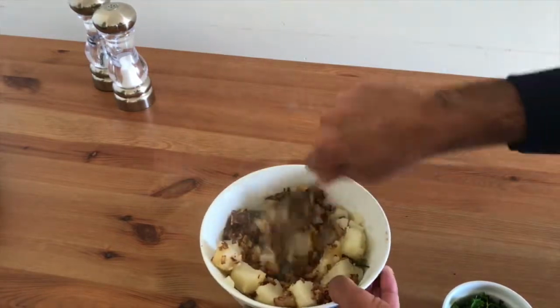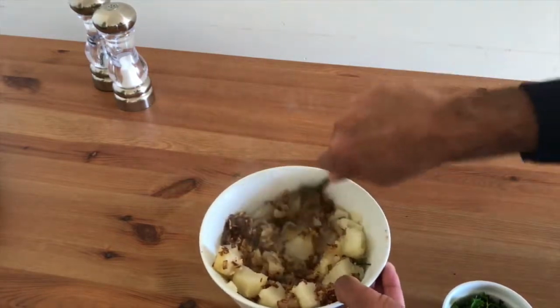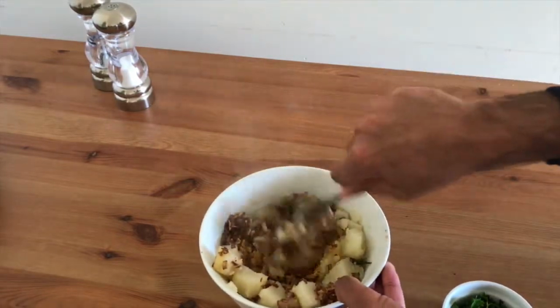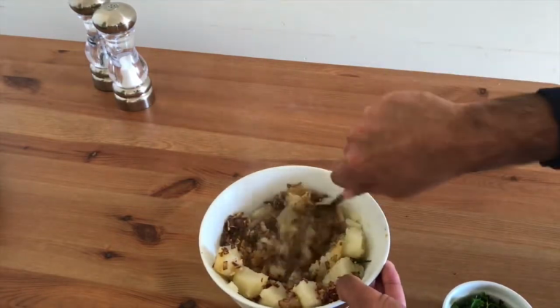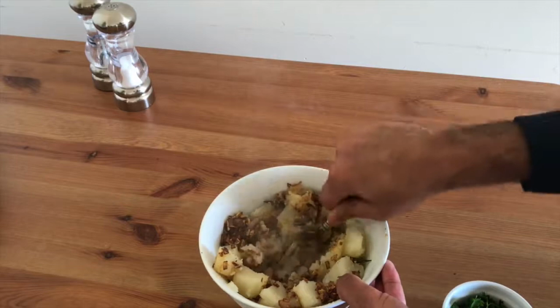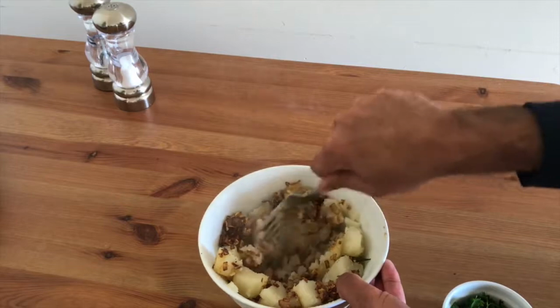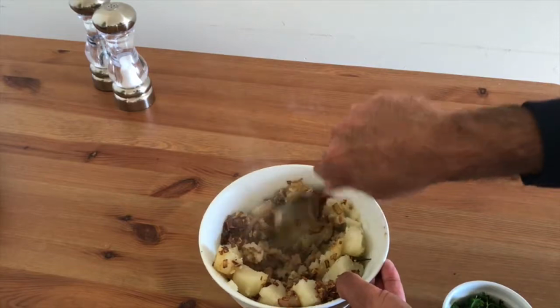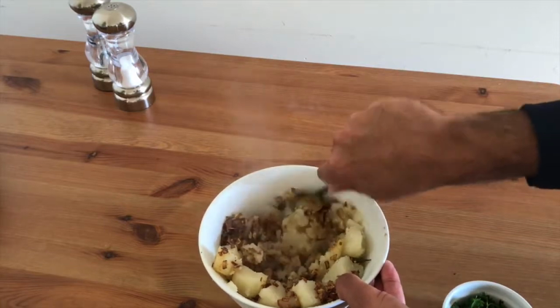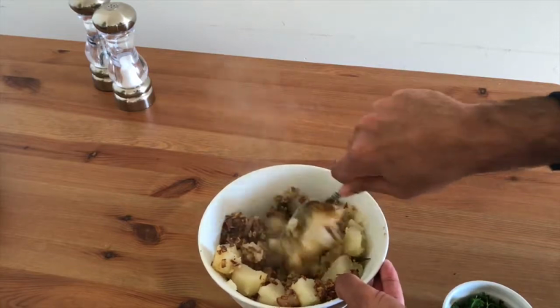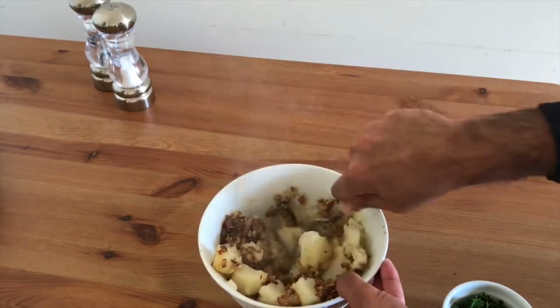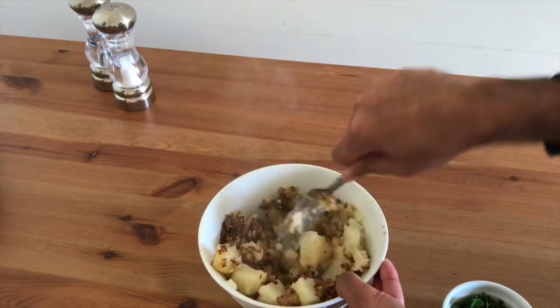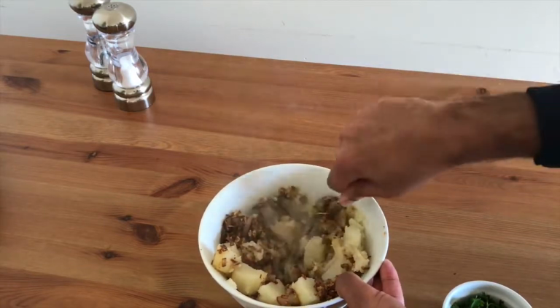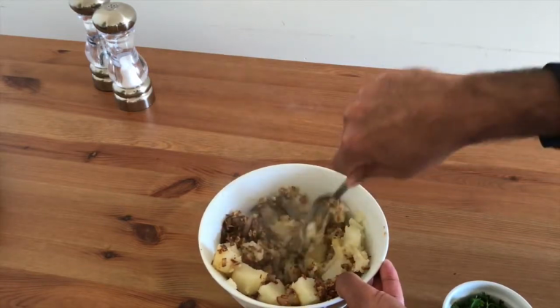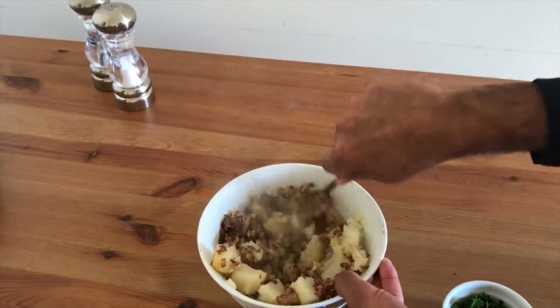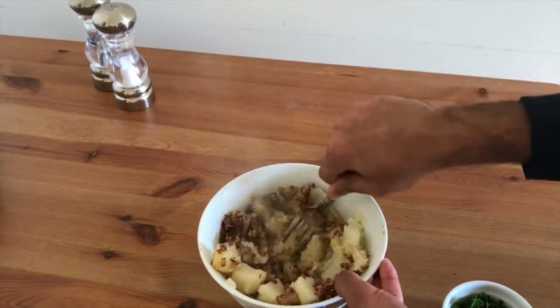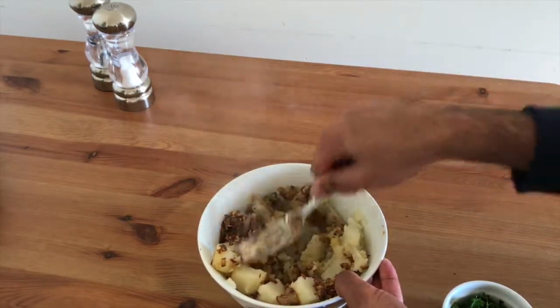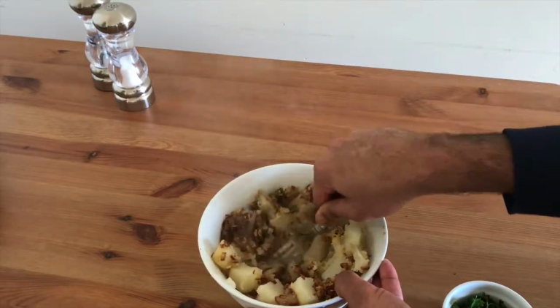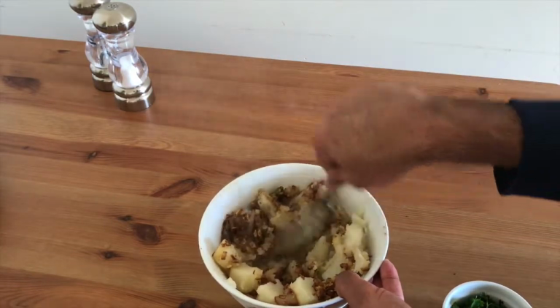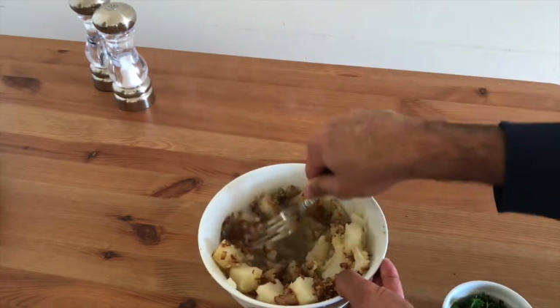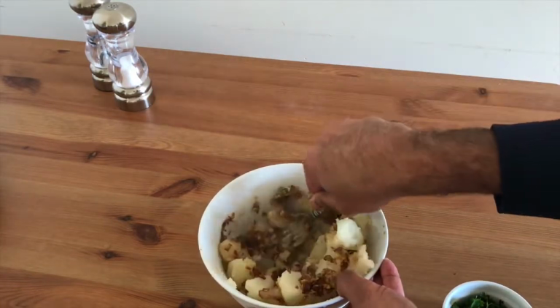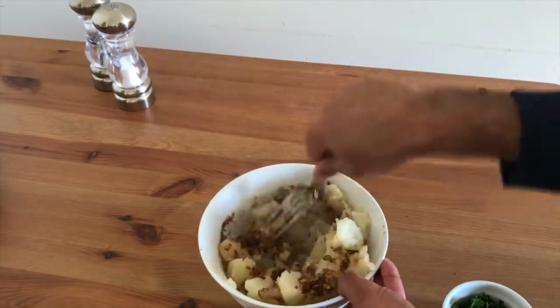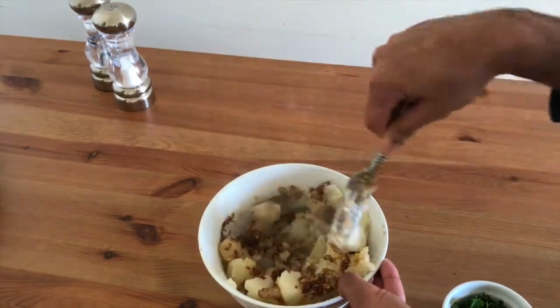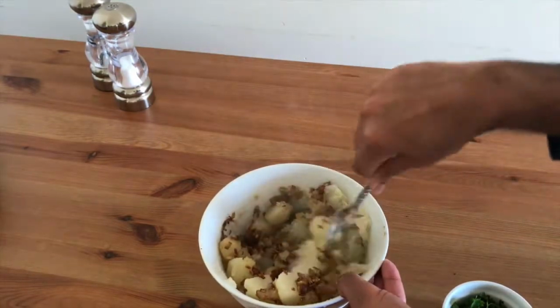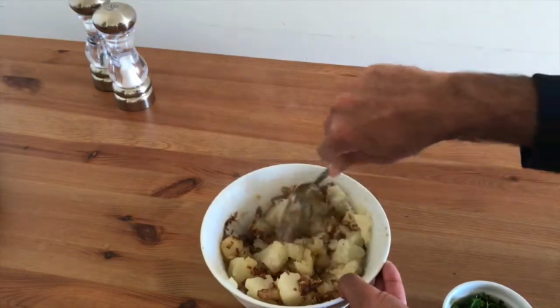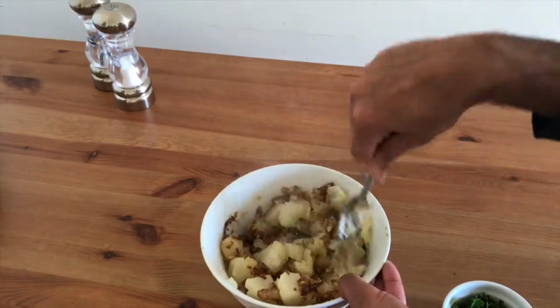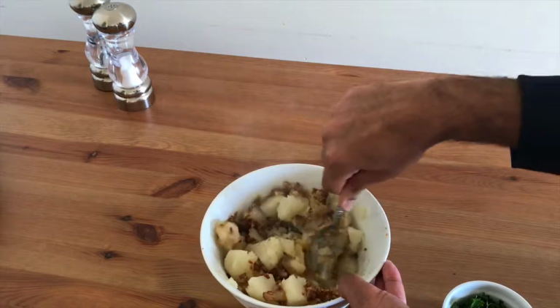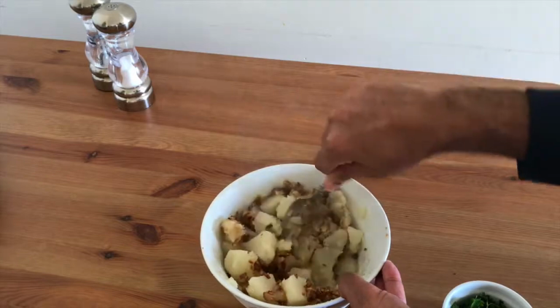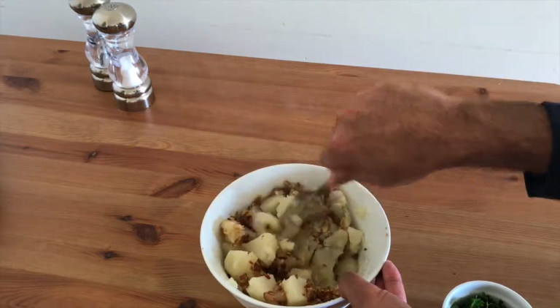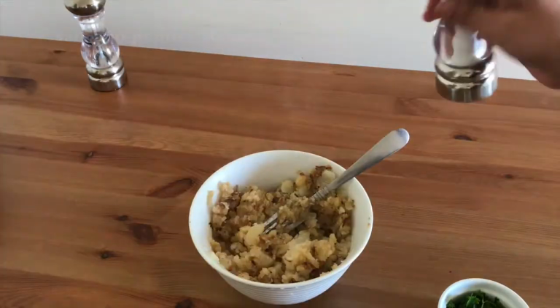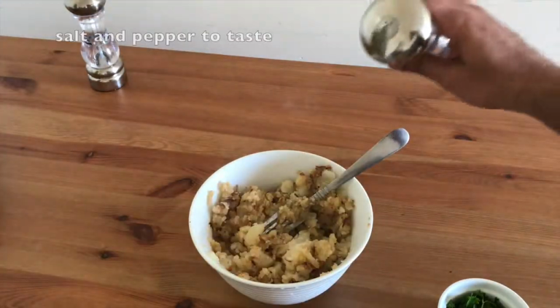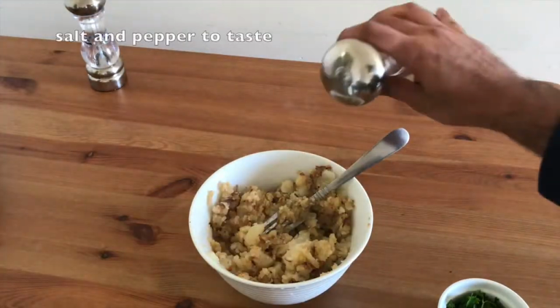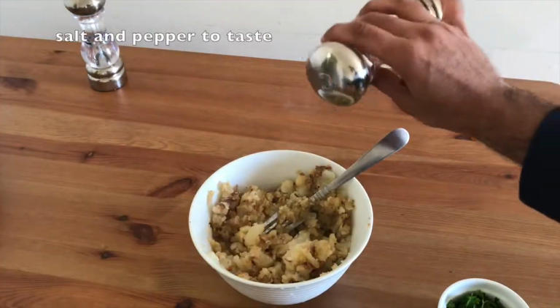The timer heats up the same as the heat. The timer is still hot. The timer heats up a little bit — the timer heats up the same time as the heat is still hot. Let's go.